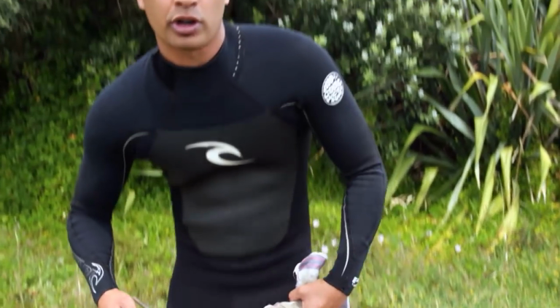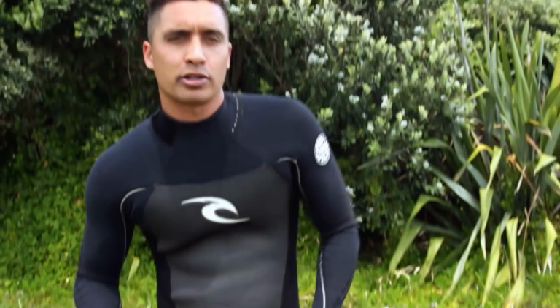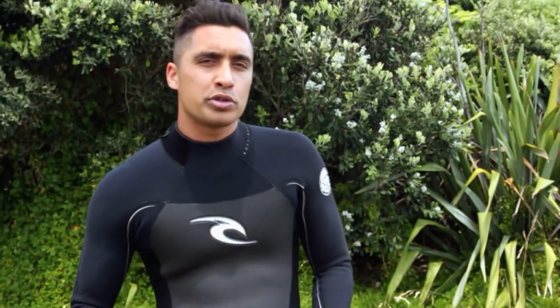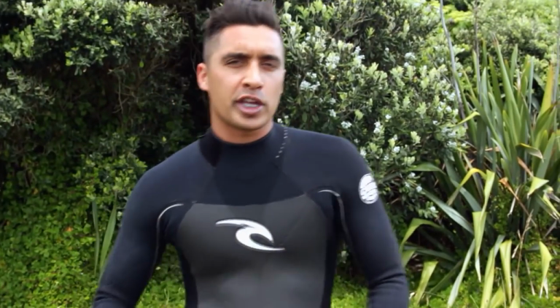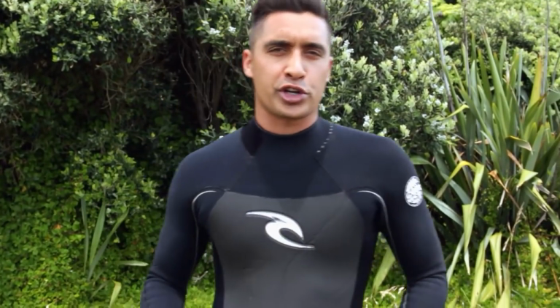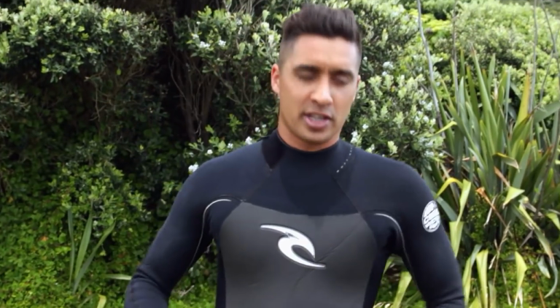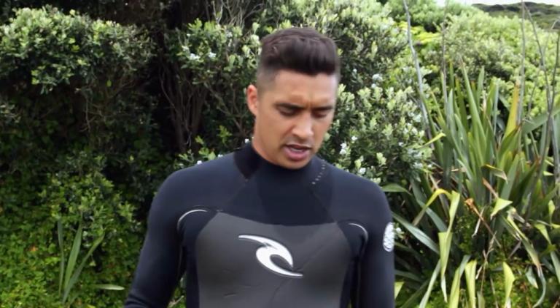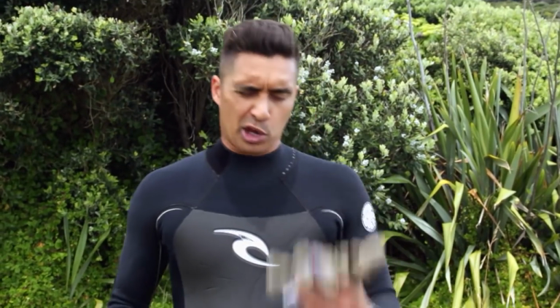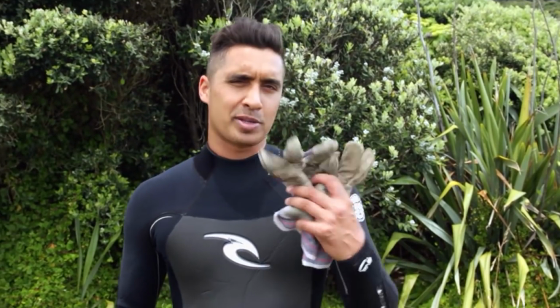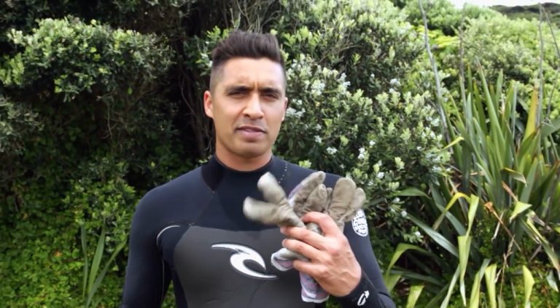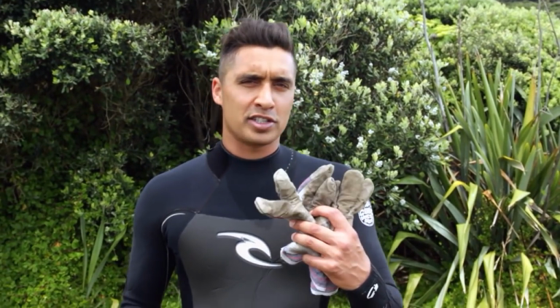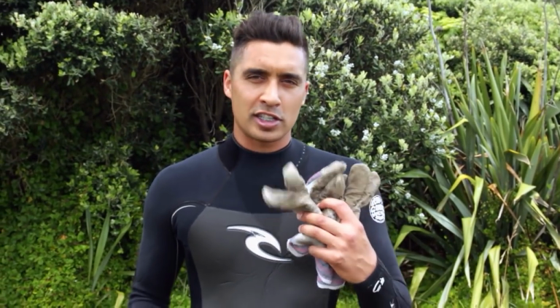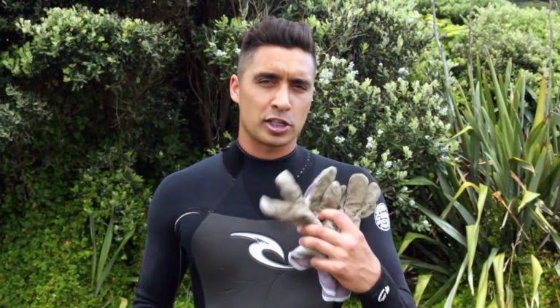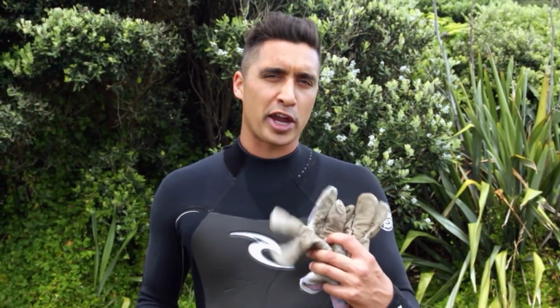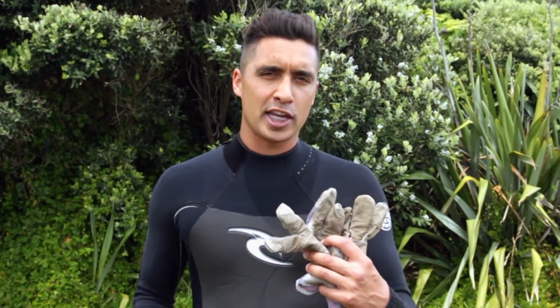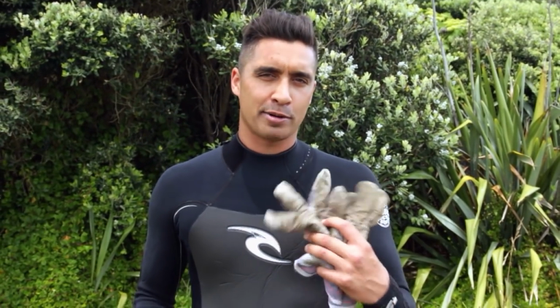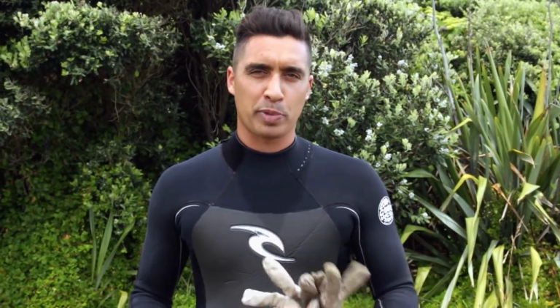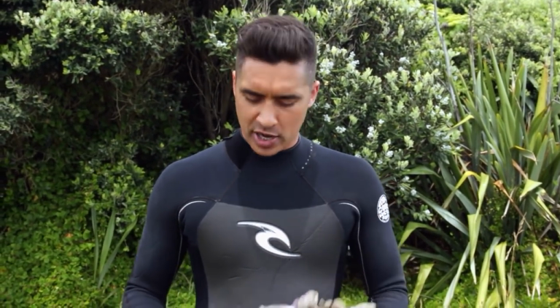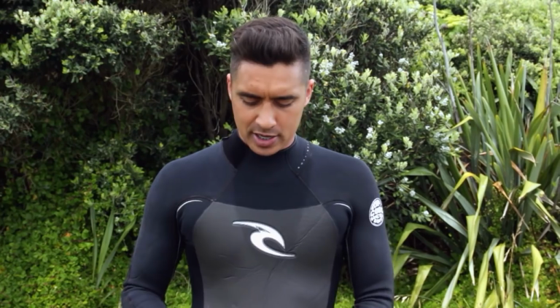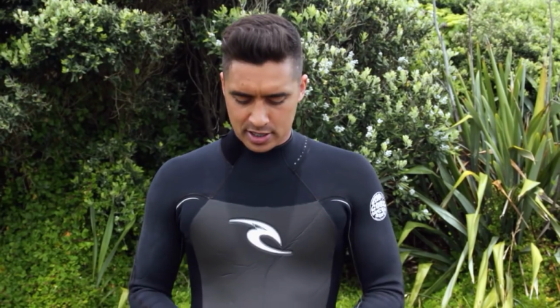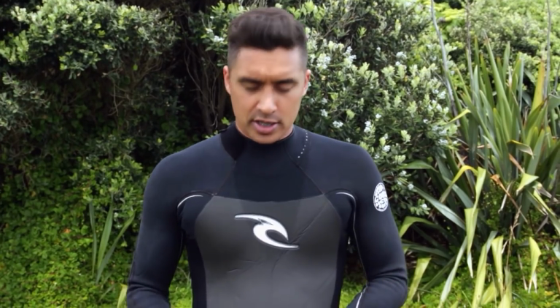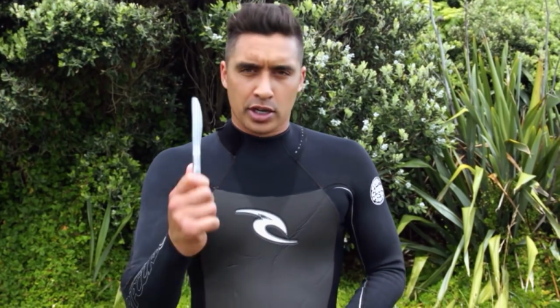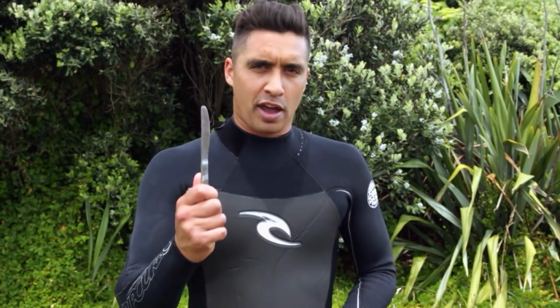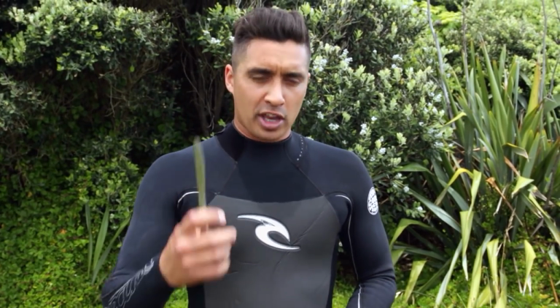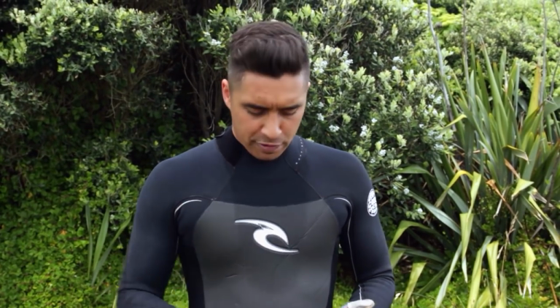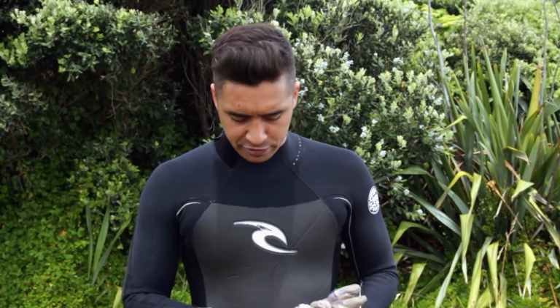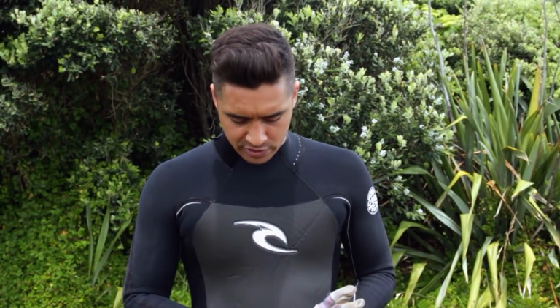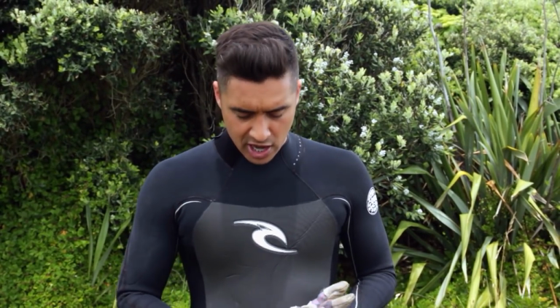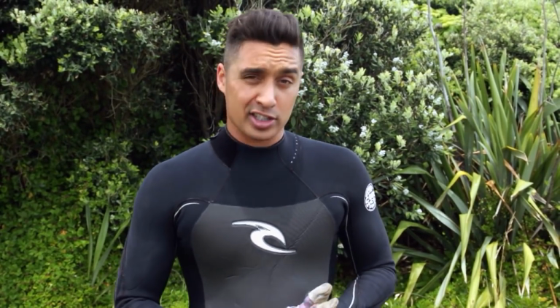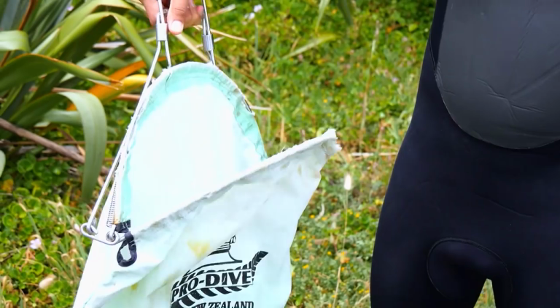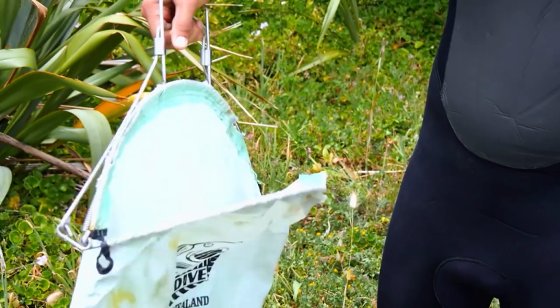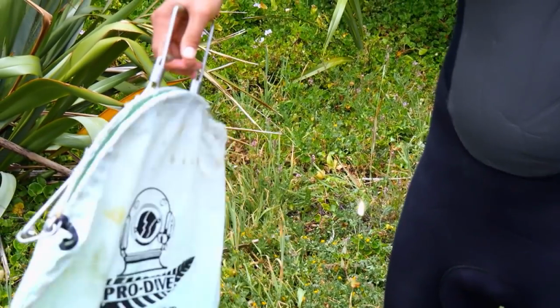Tools of the trade: you're going to want some gloves because these things are spiky — you don't want to spike your hand — a knife to get them off, and a sack to put them in.